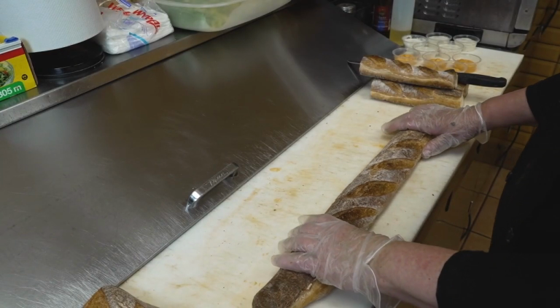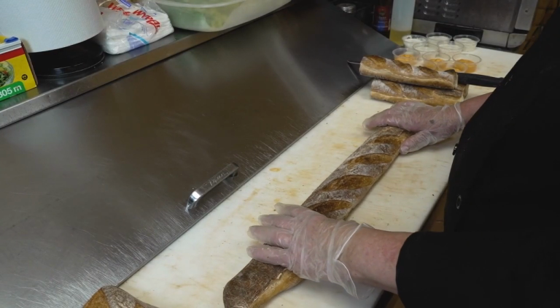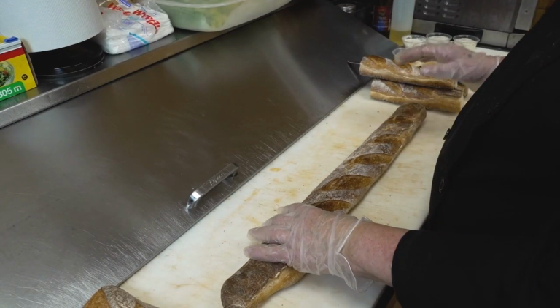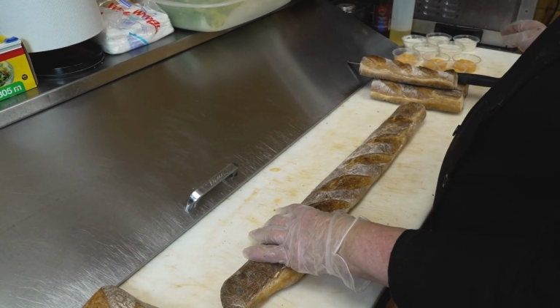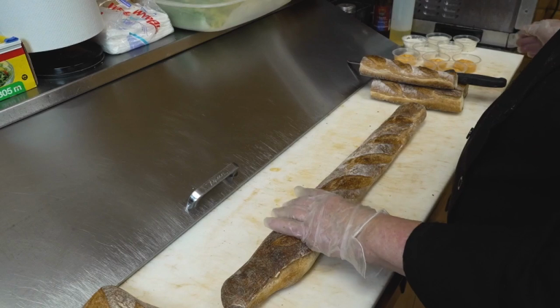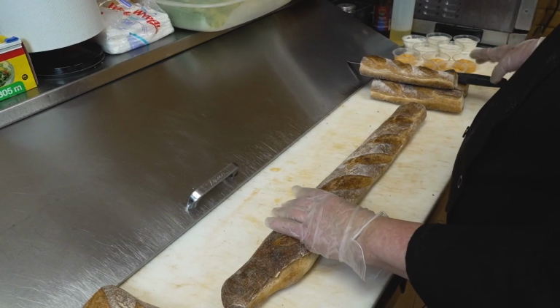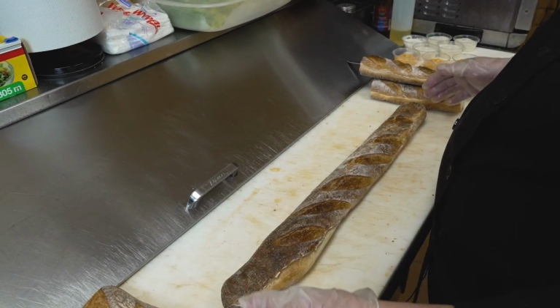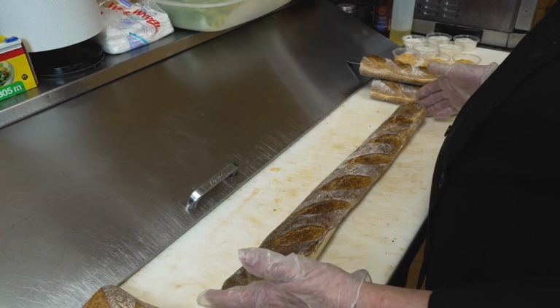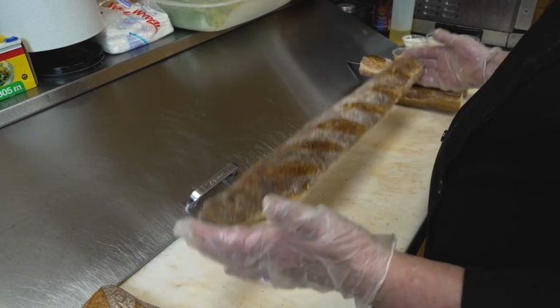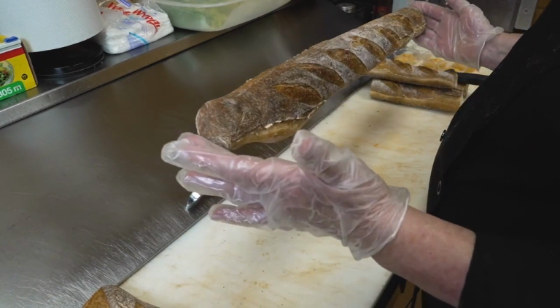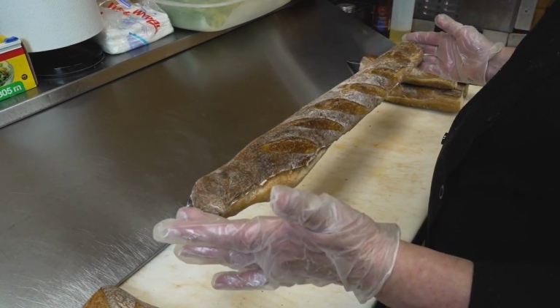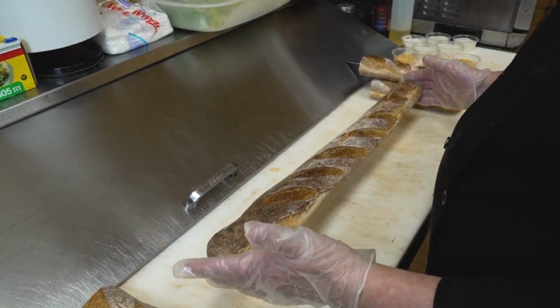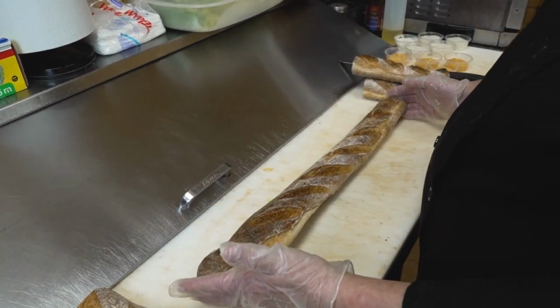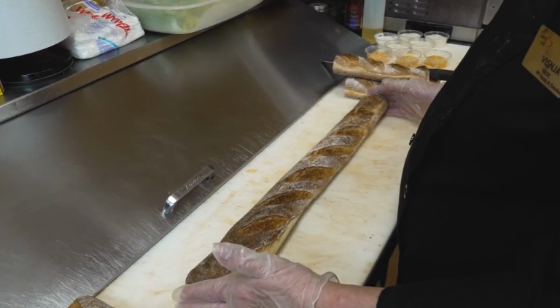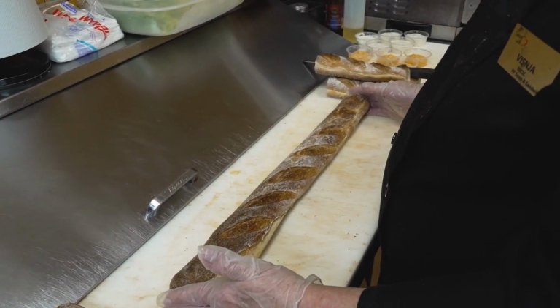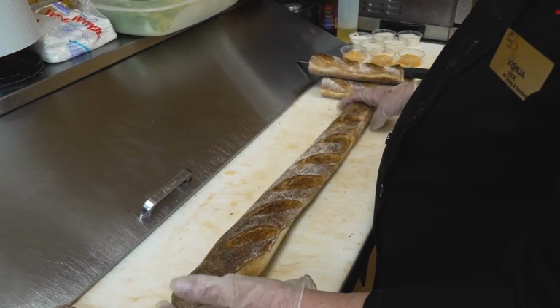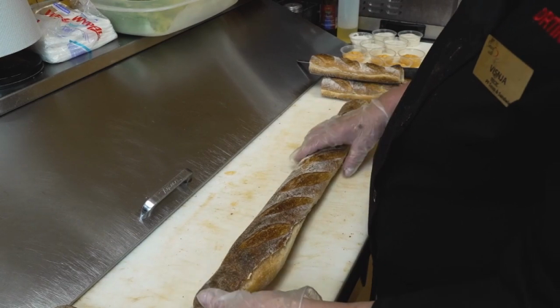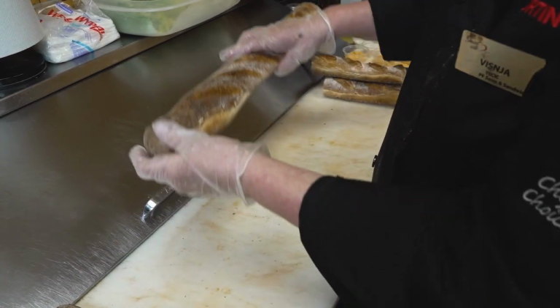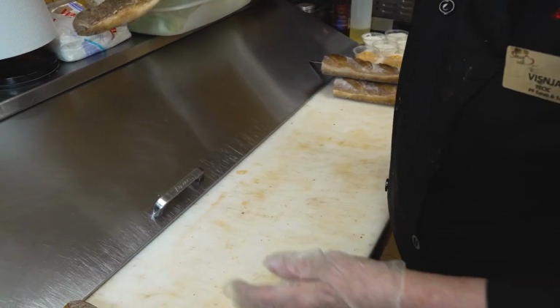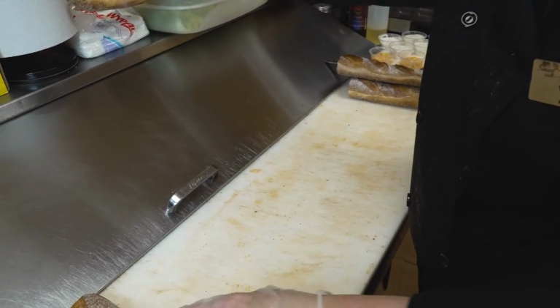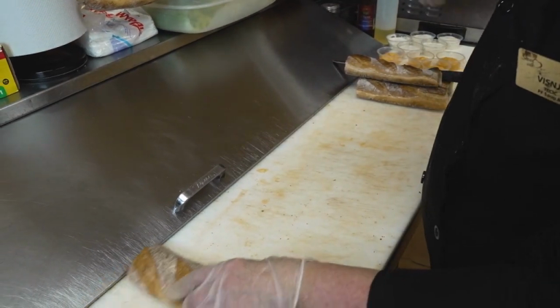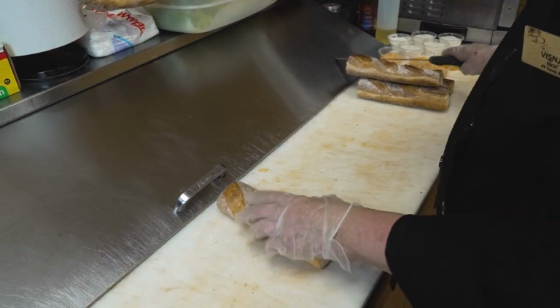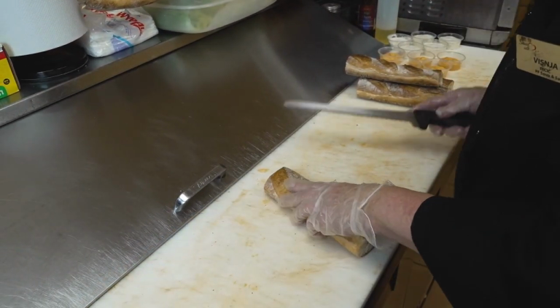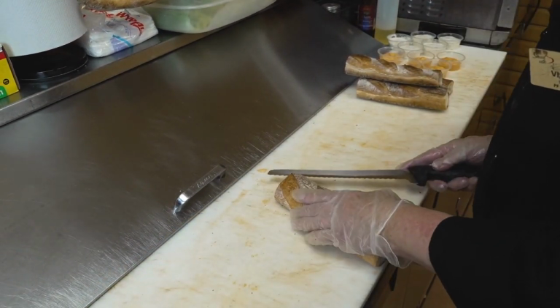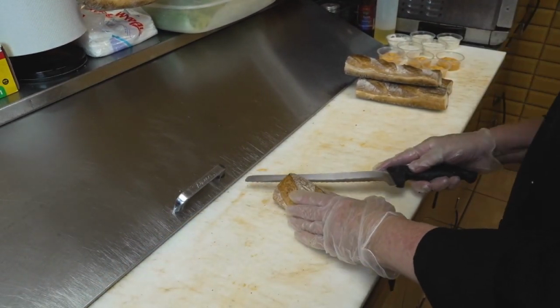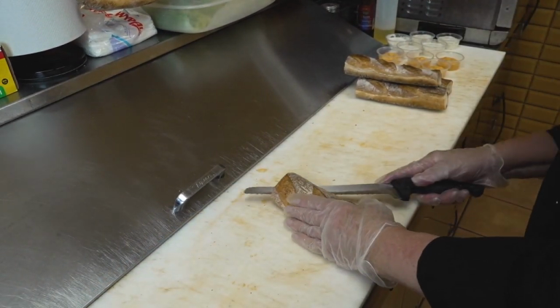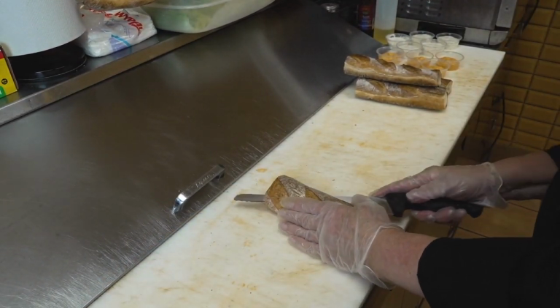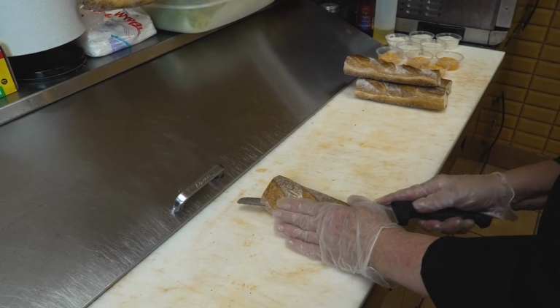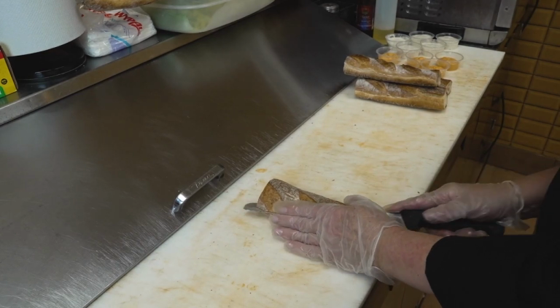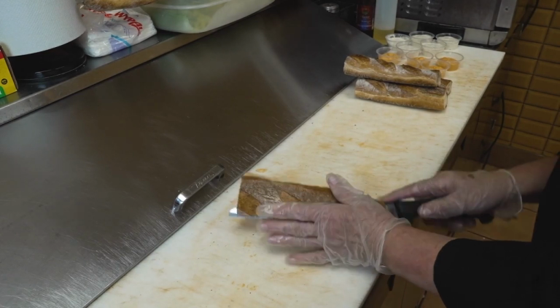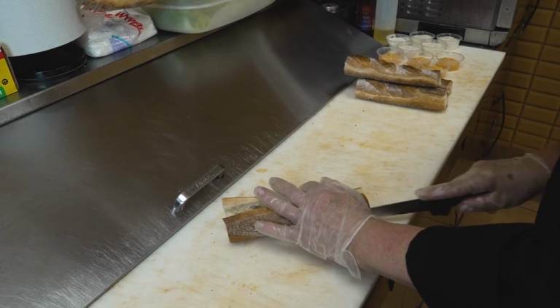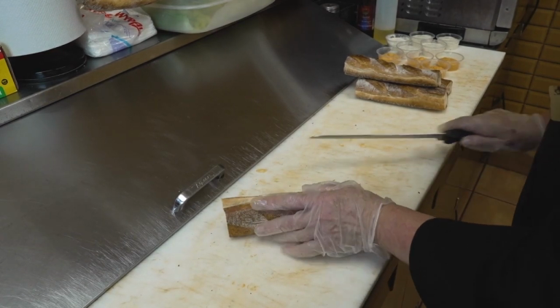Today we're doing a spicy crispy cauliflower baguette sandwich. We're using a baguette cut to eight inches long, and we're going to cut two-thirds of the way through.